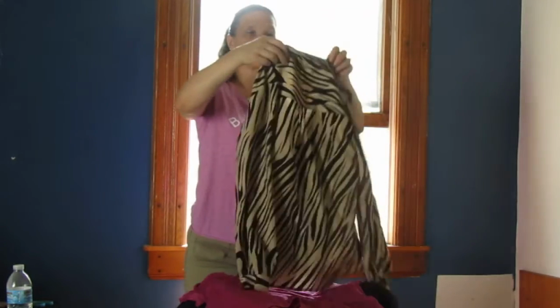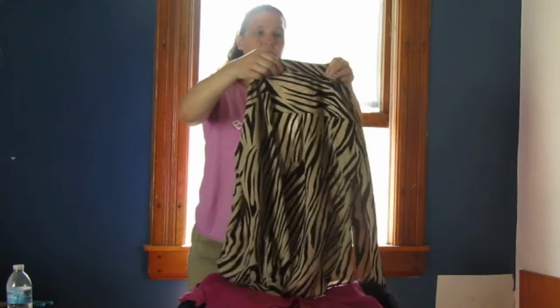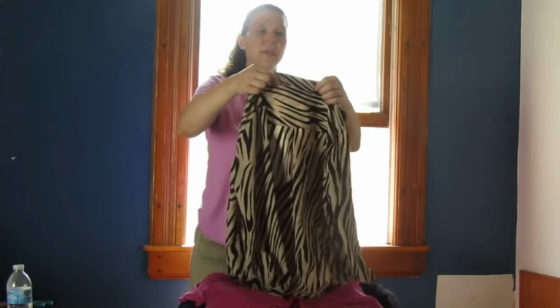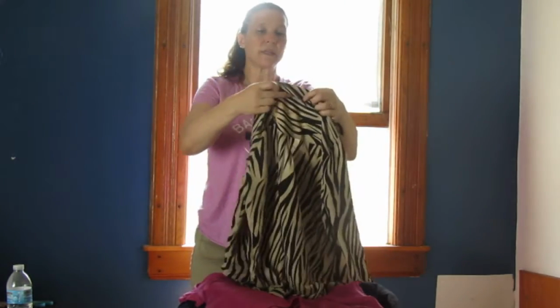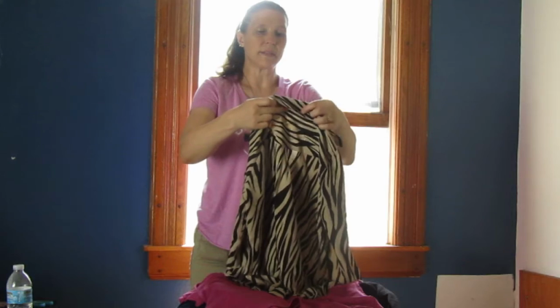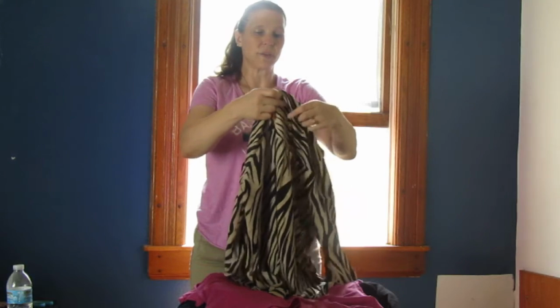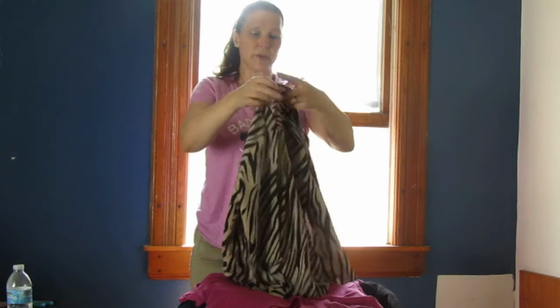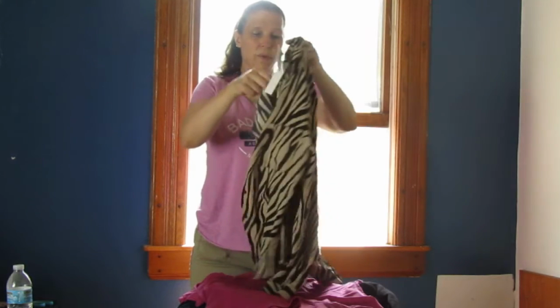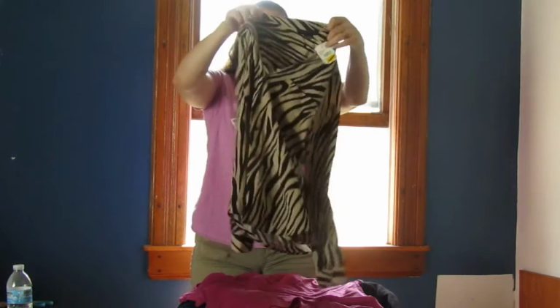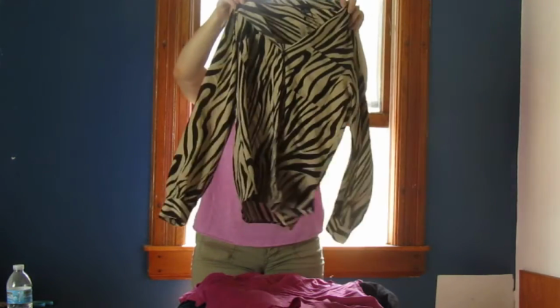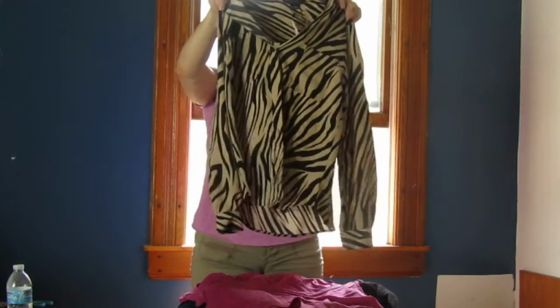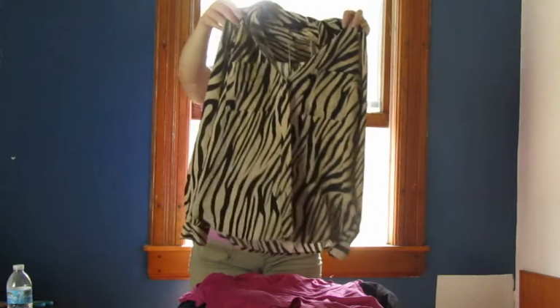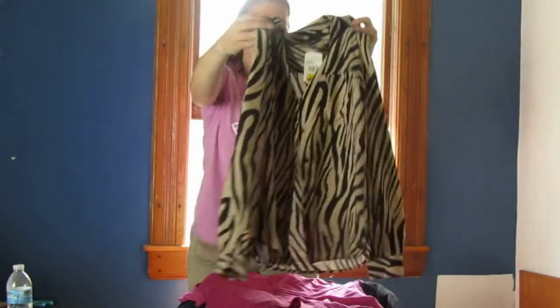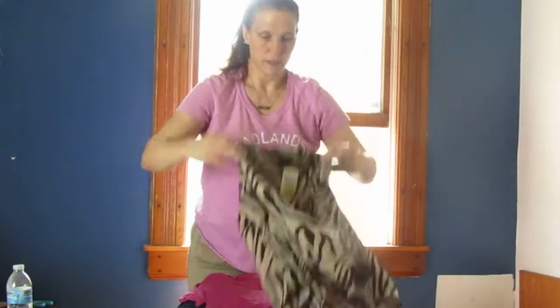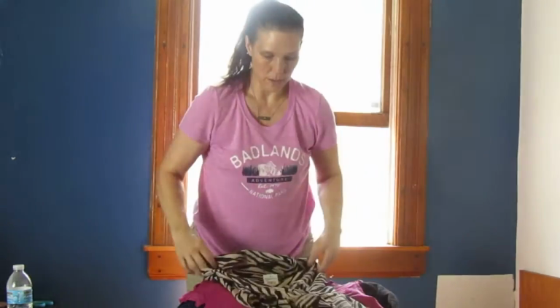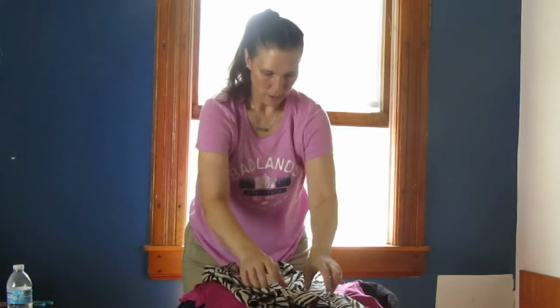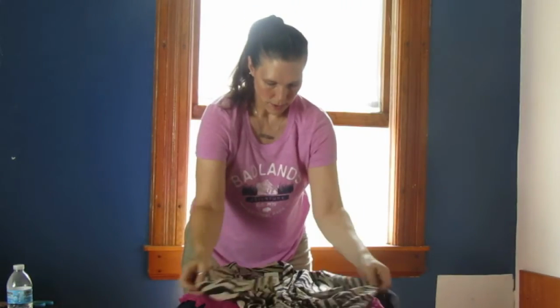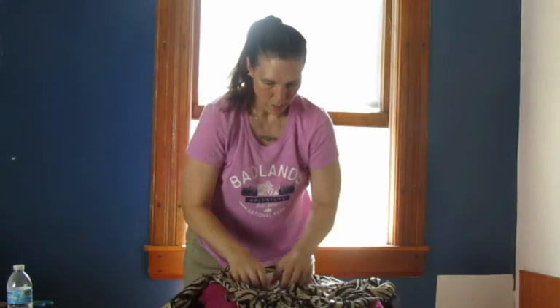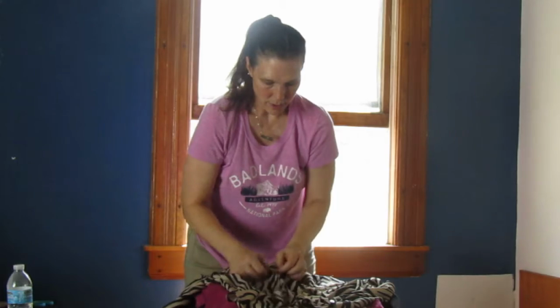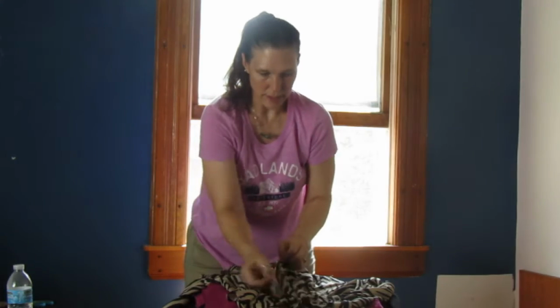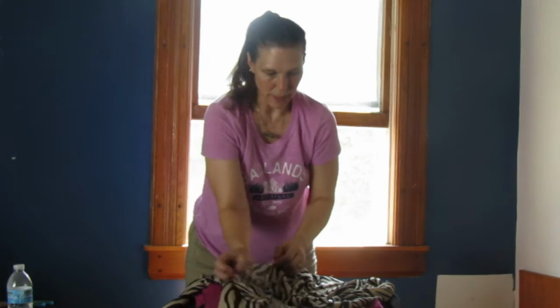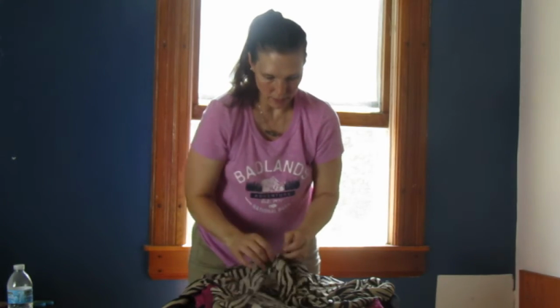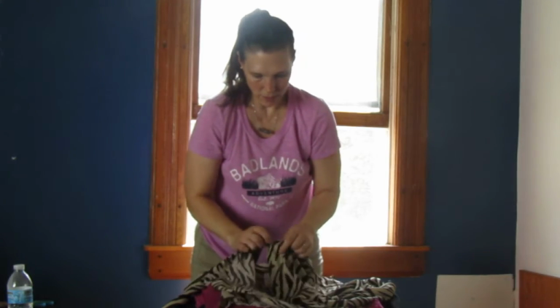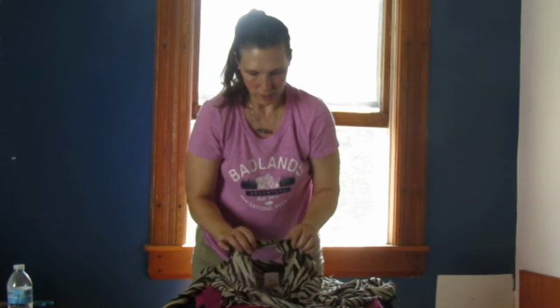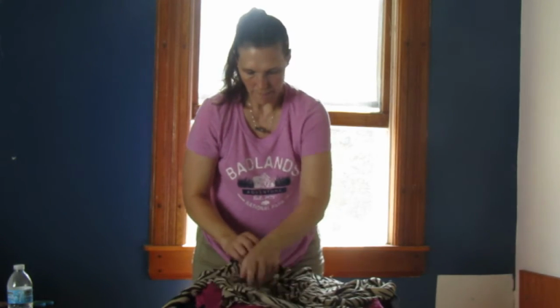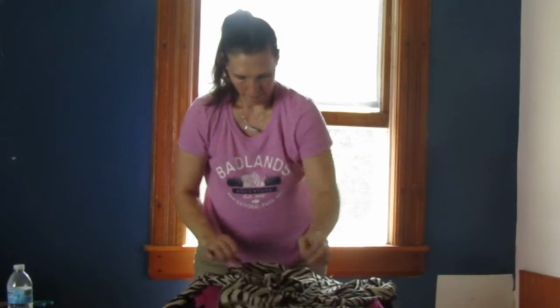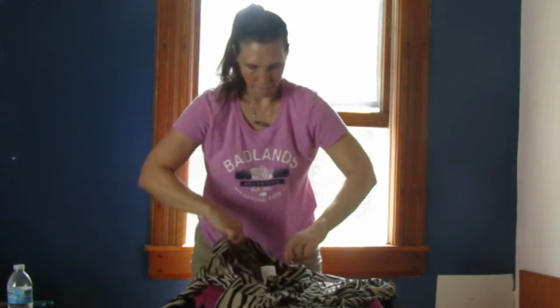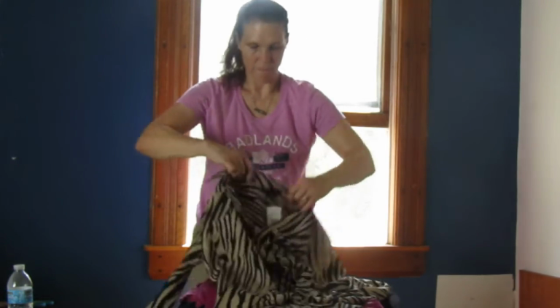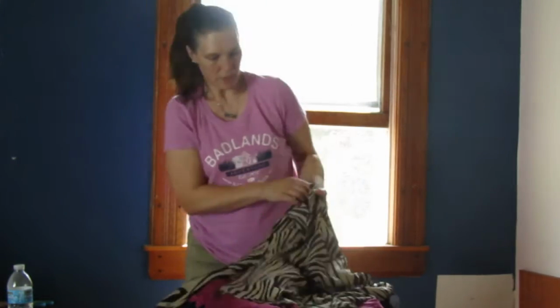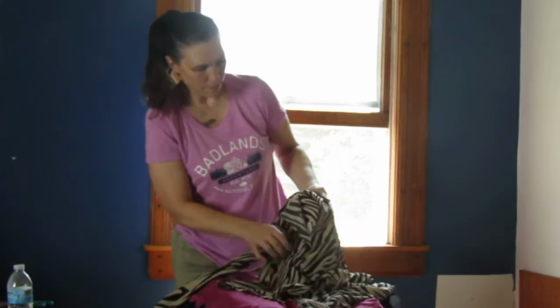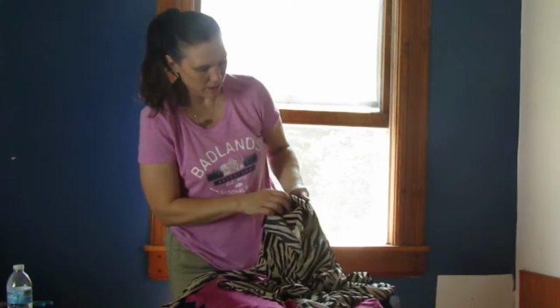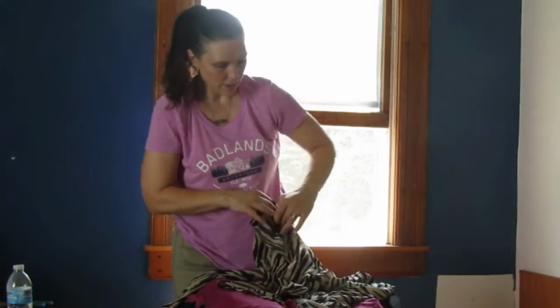This is a Sanctuary, an extra small top — tiger print and it is a button down with some pockets on the front.